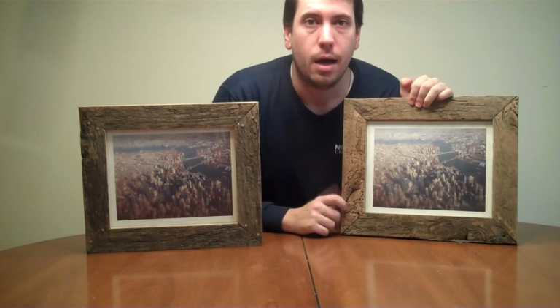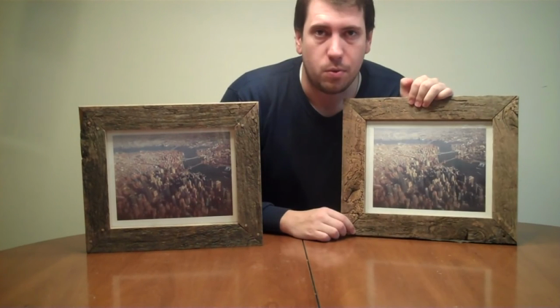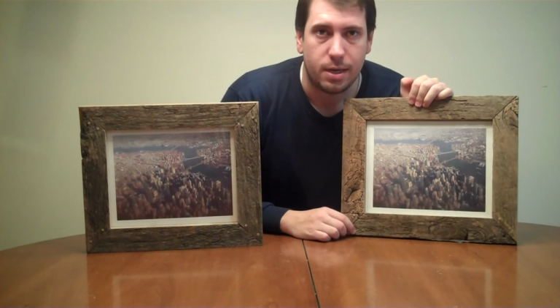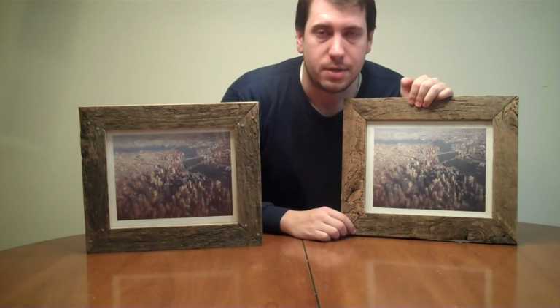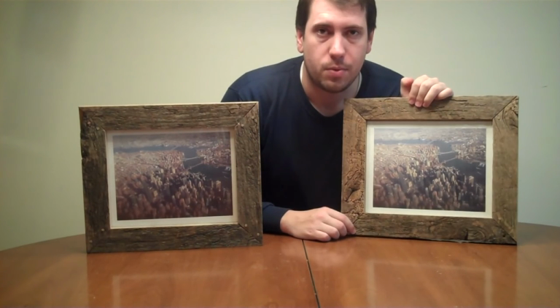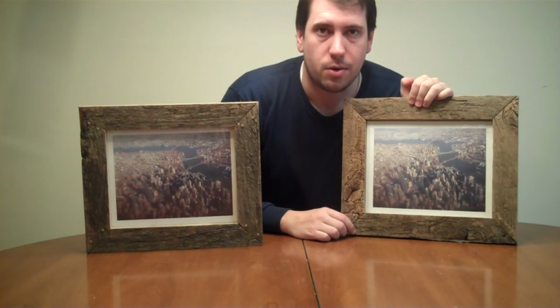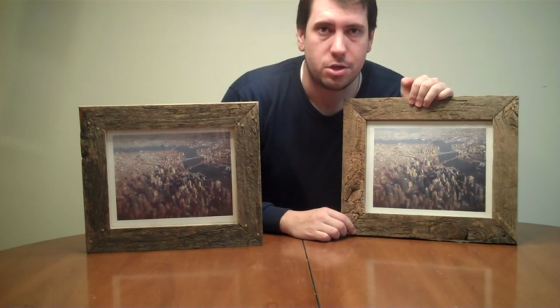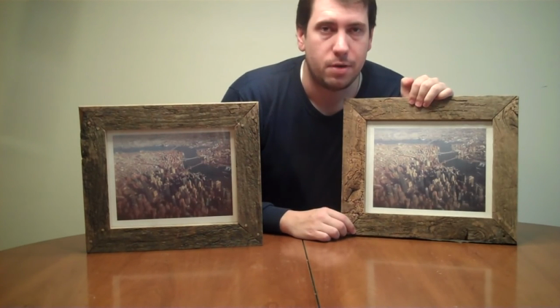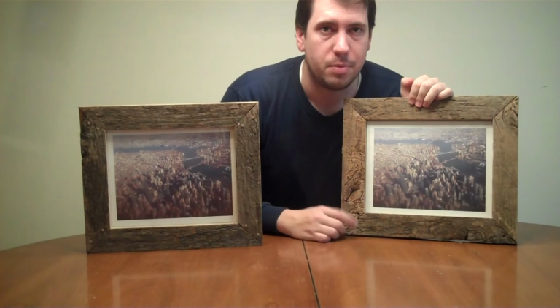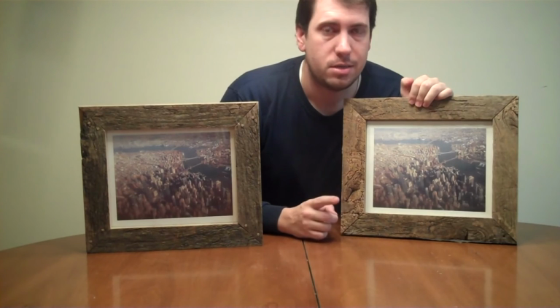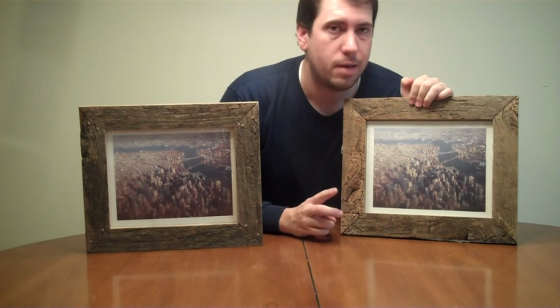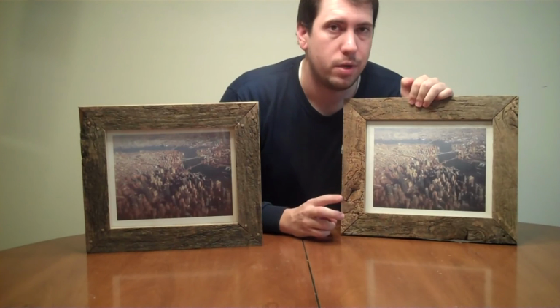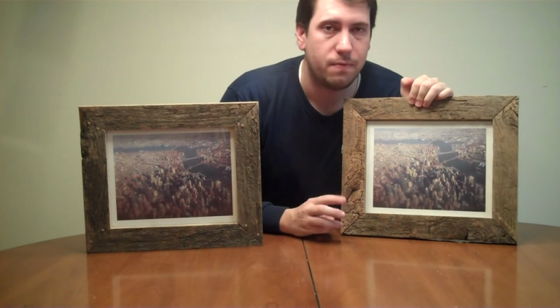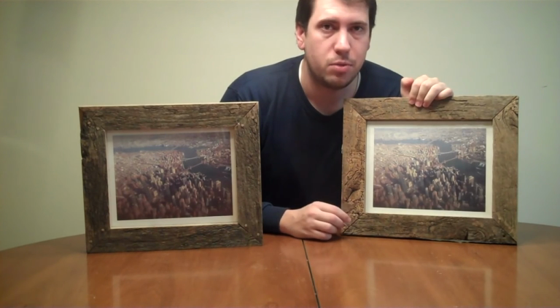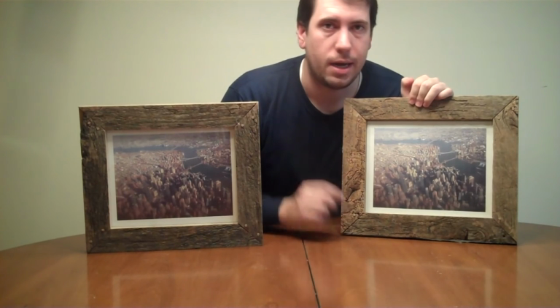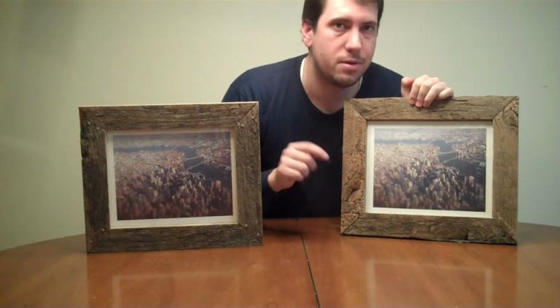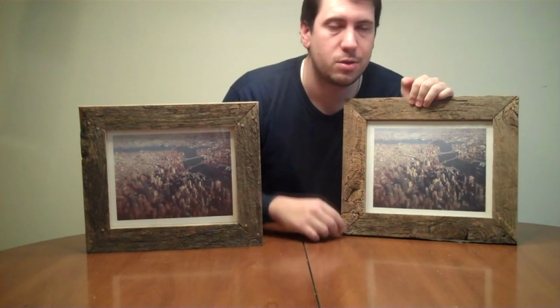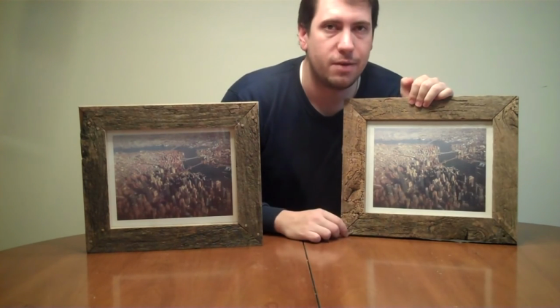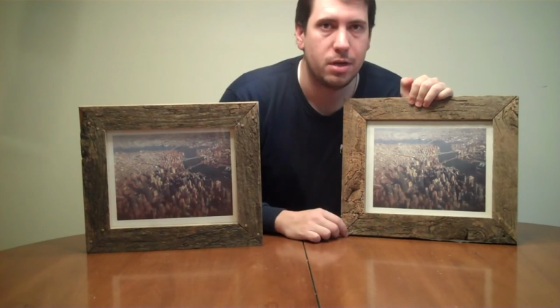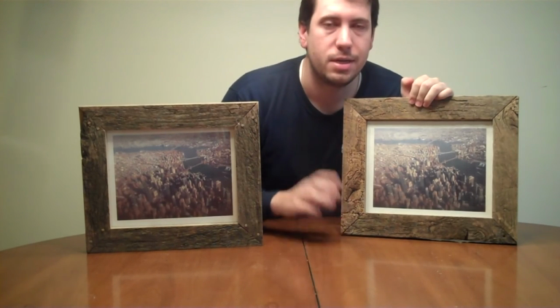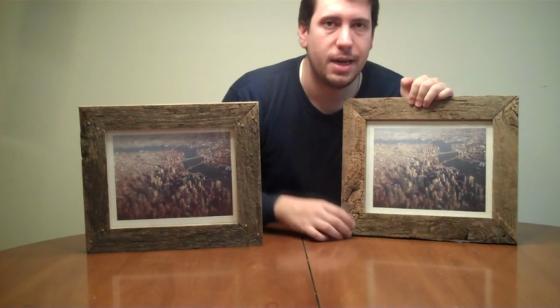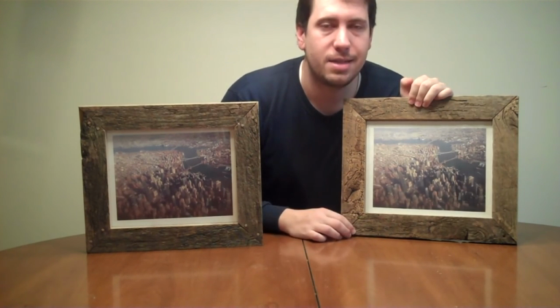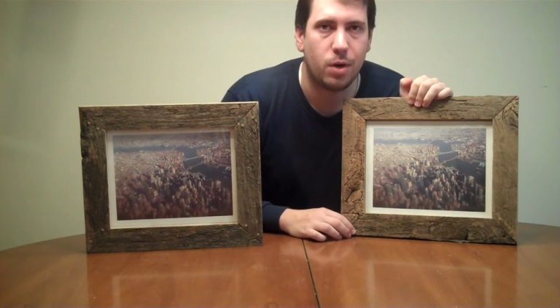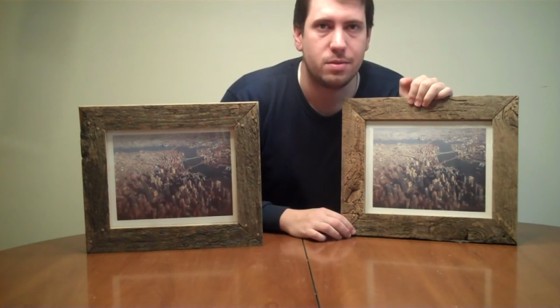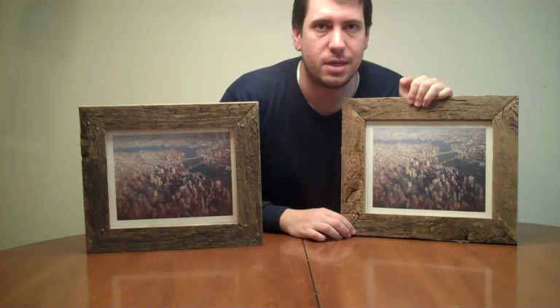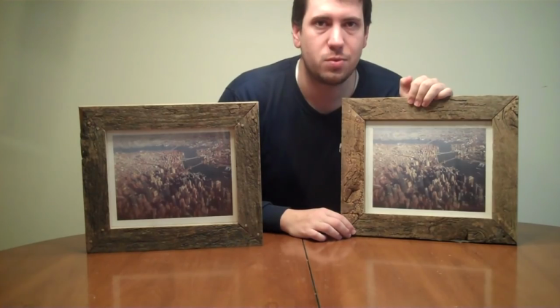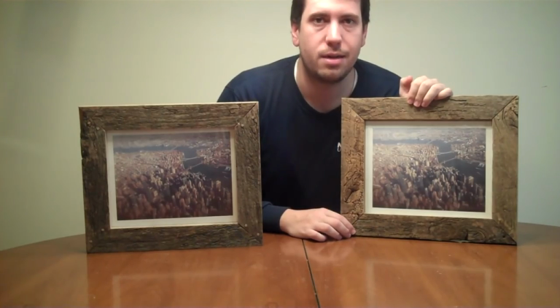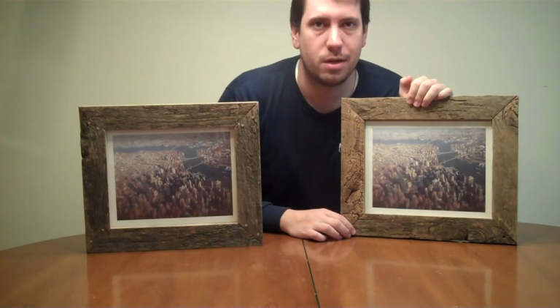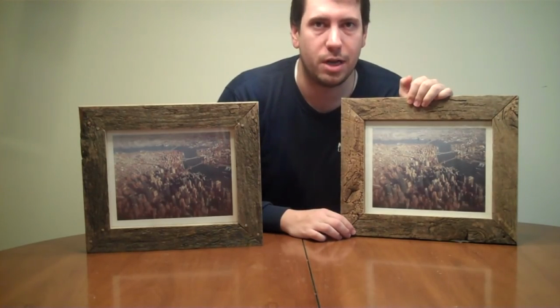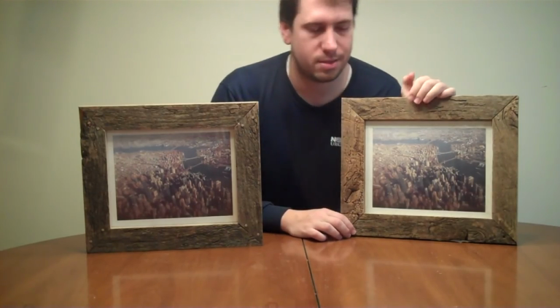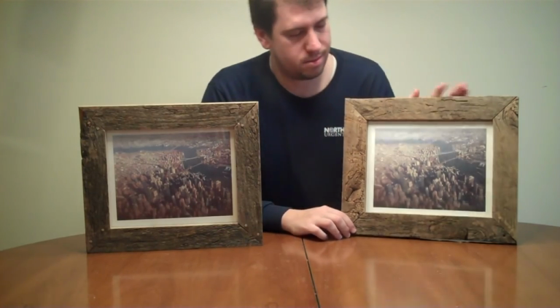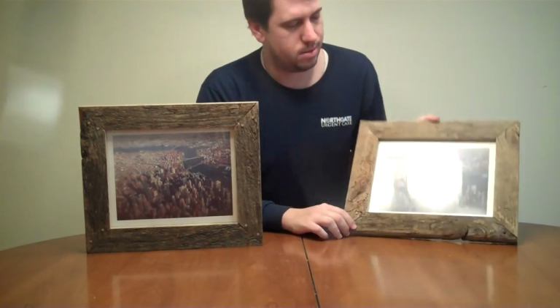If you want to keep up to date with what's going on in the shop, you can follow me on Instagram, Twitter, and Facebook — all those links will be left below. Thanks for watching, we'll see you next week with another project.